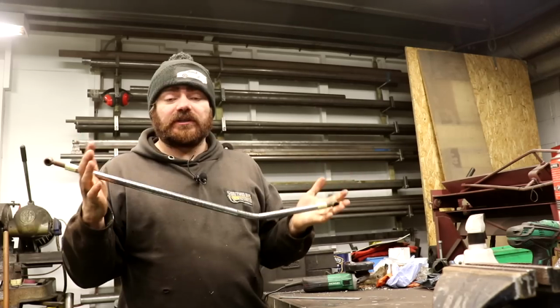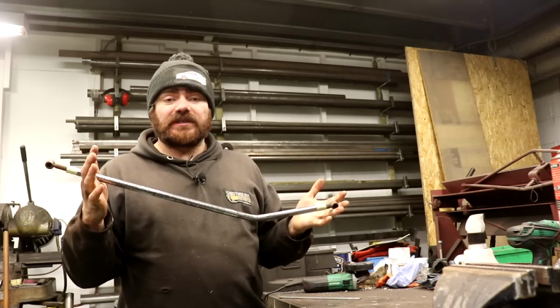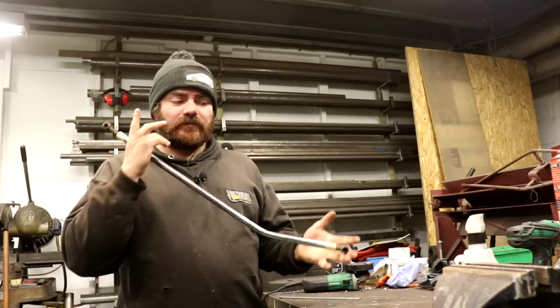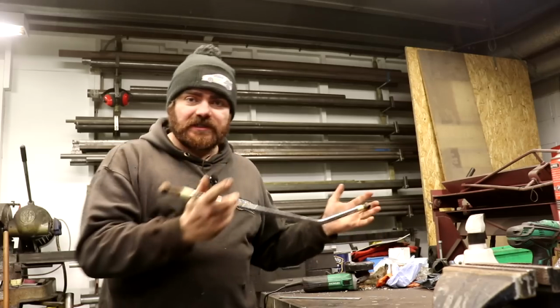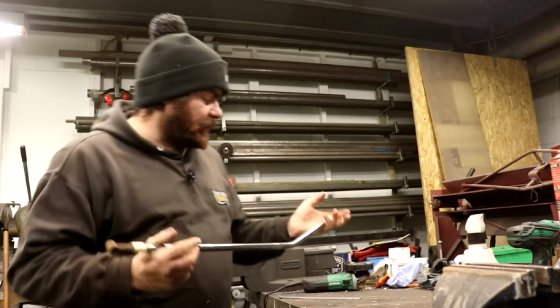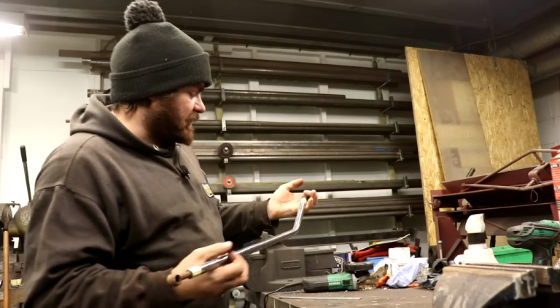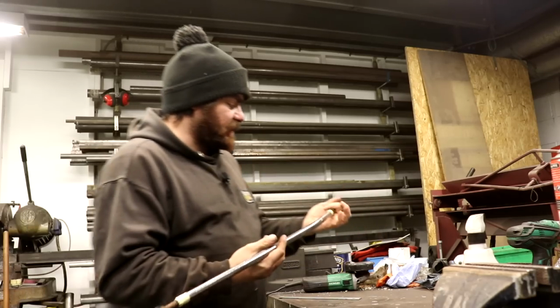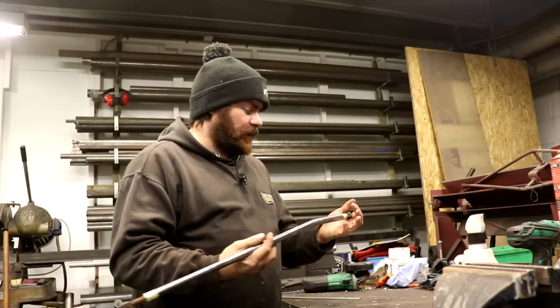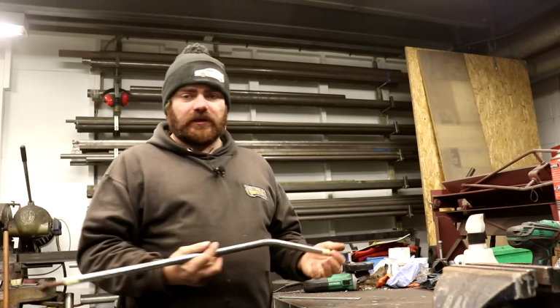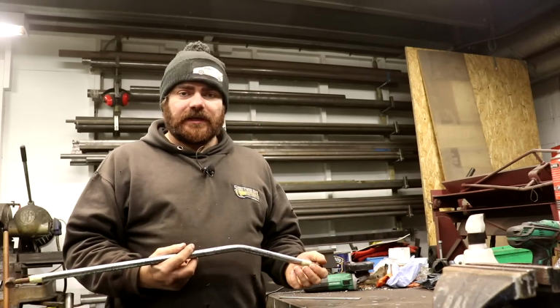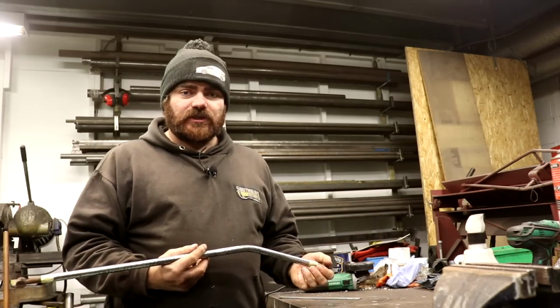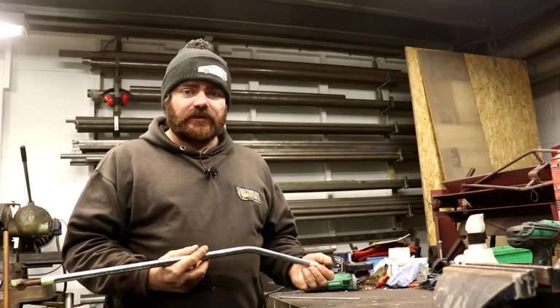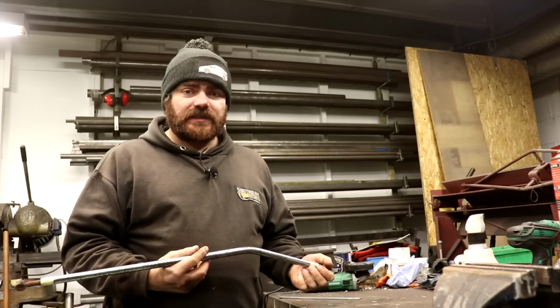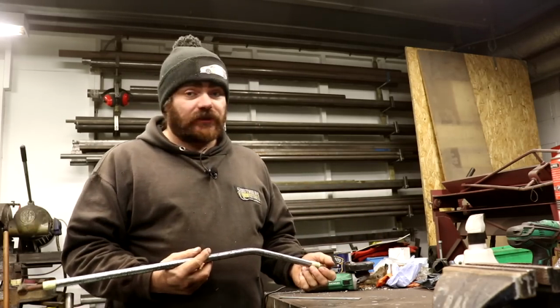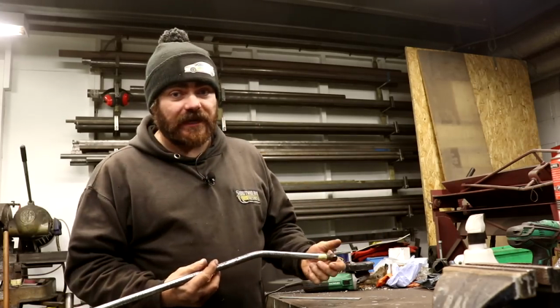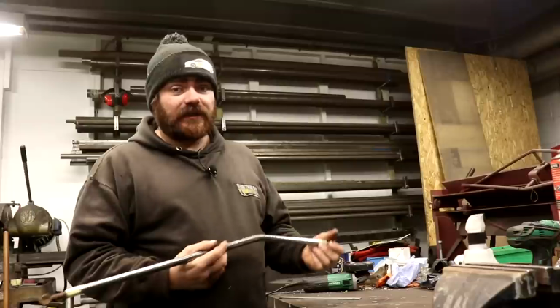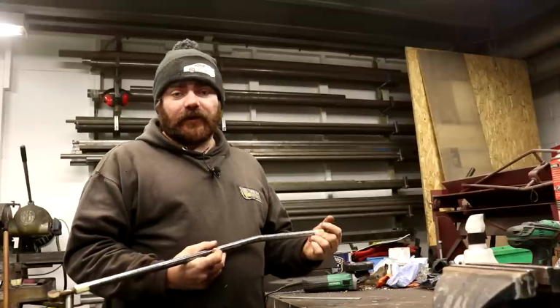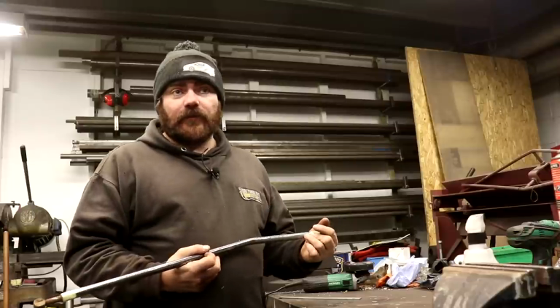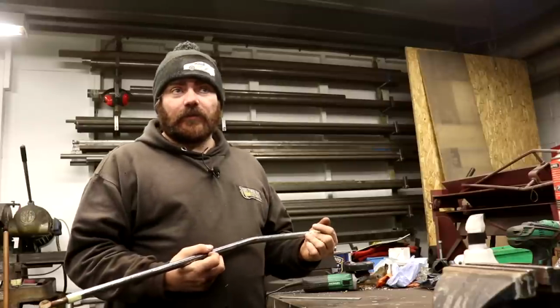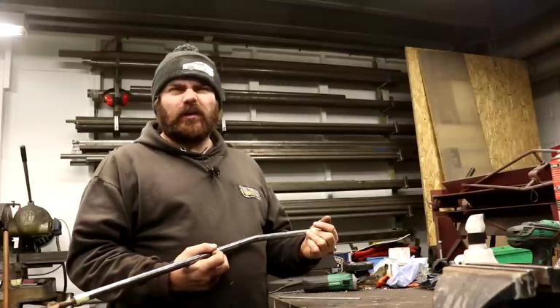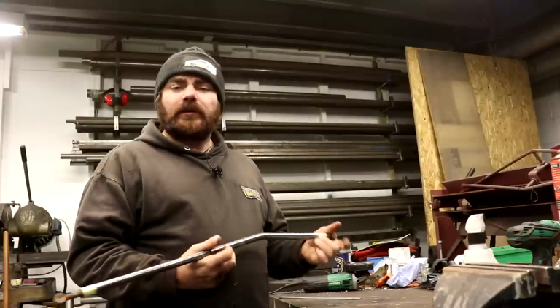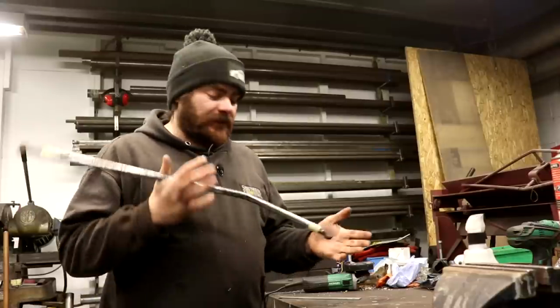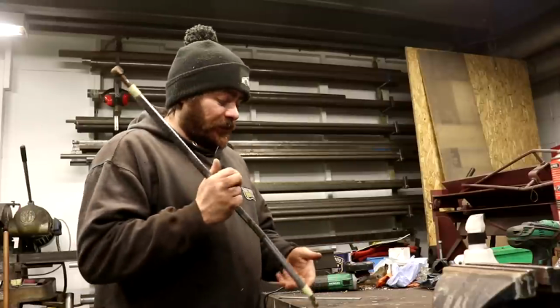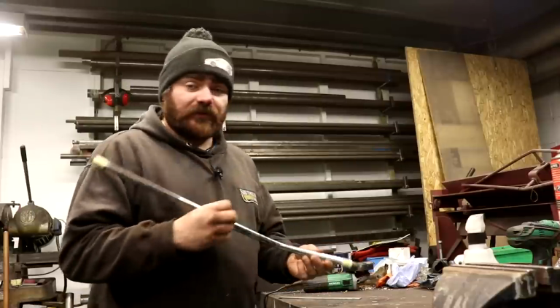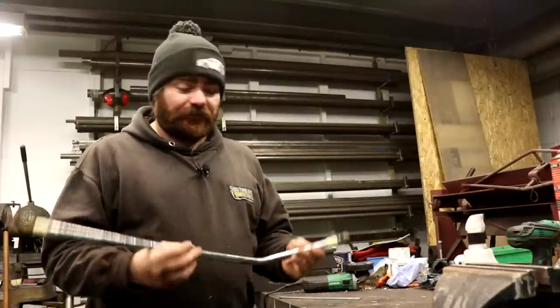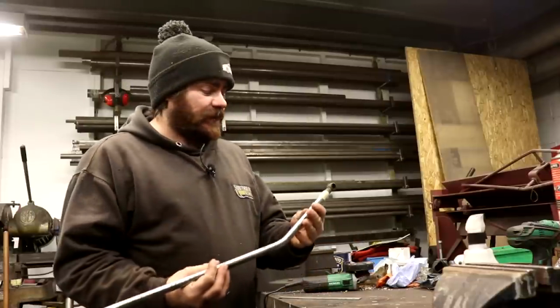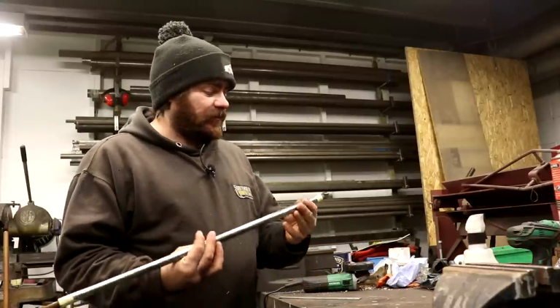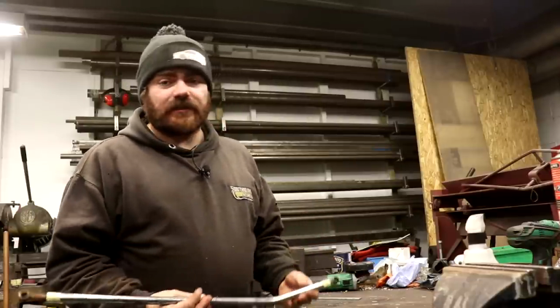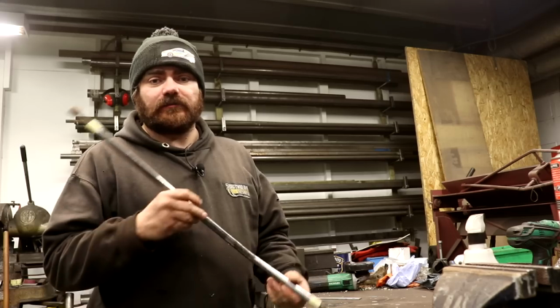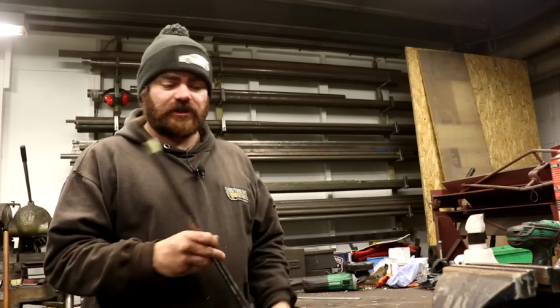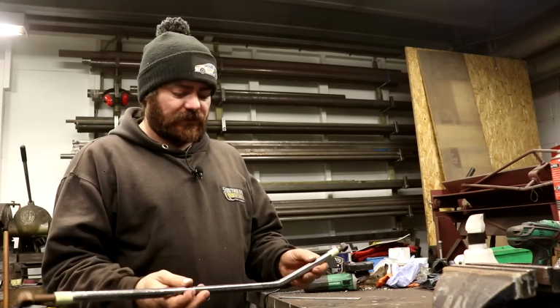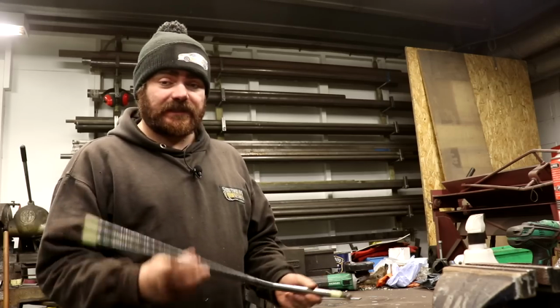I need to sort this out. Surprisingly, if you go down to Citroen and say 'have you got a gear linkage for a 1989 Citroen BX?' they go 'a what?' So the problem I've got is that I've got to try and replace this without actually being able to replace it. So I'm going to modify this one.